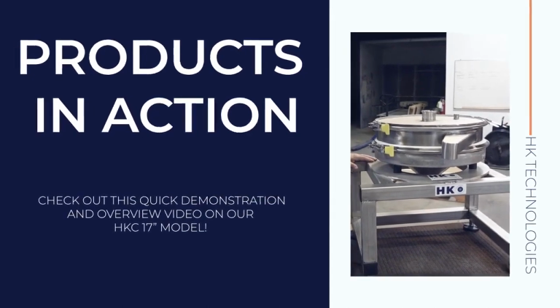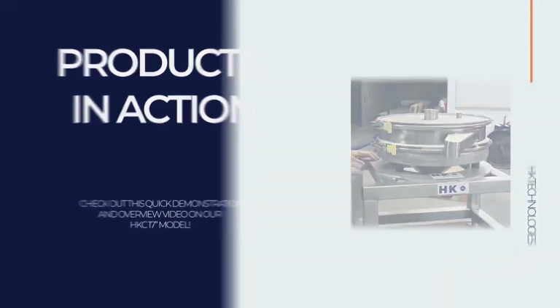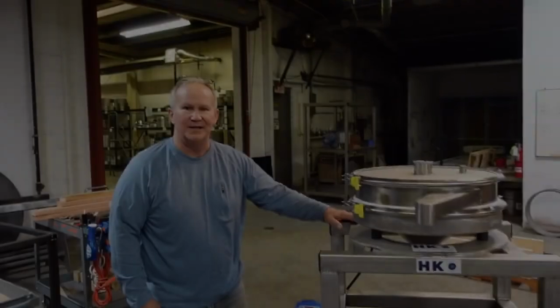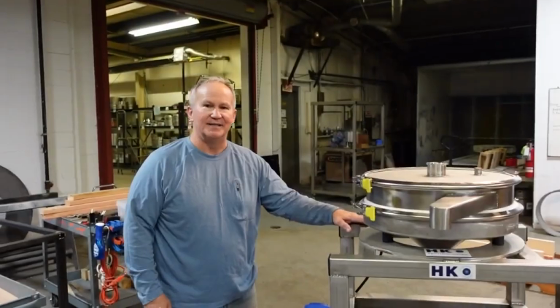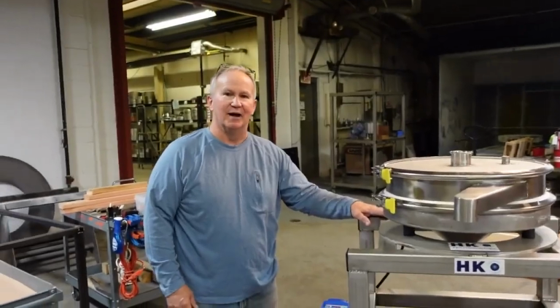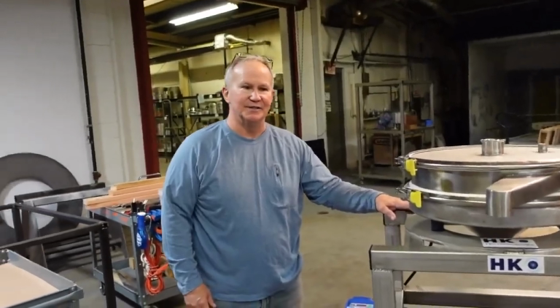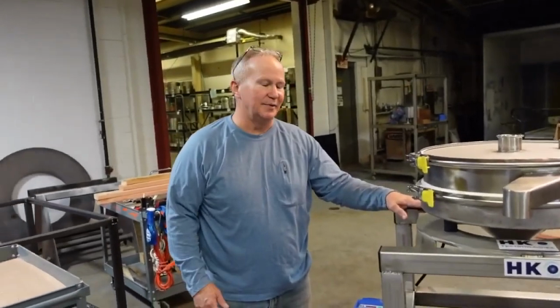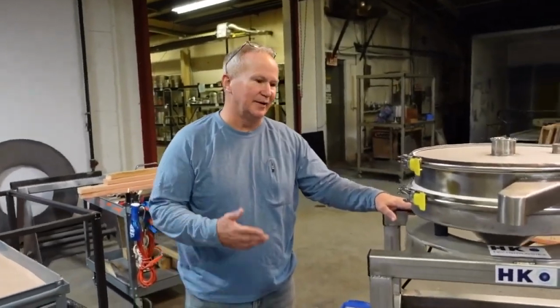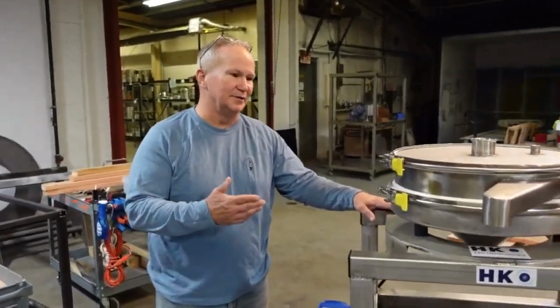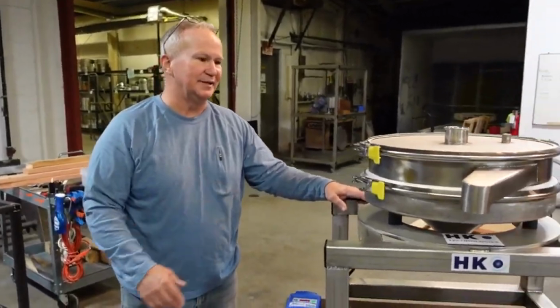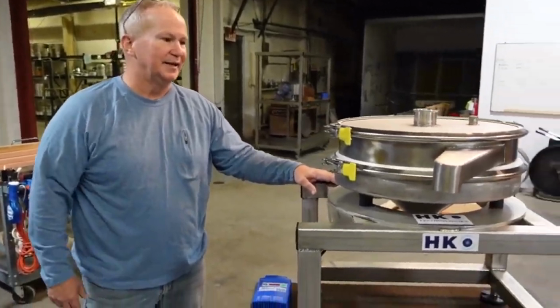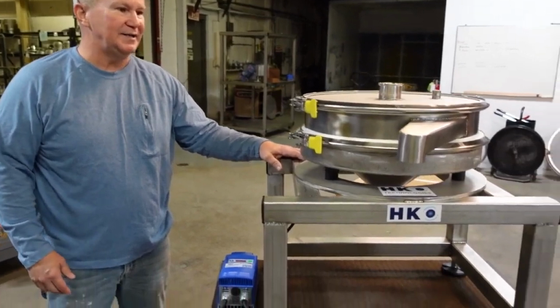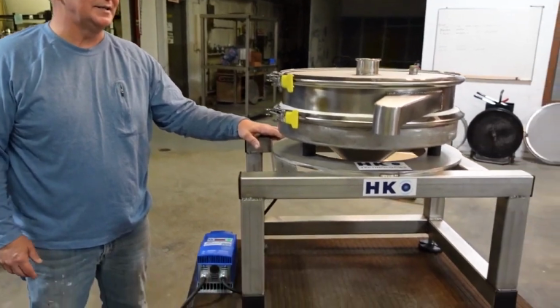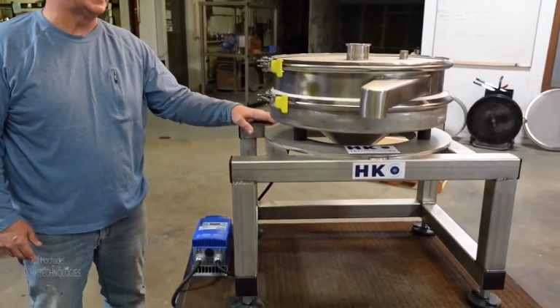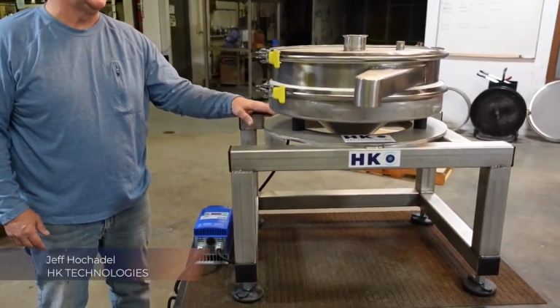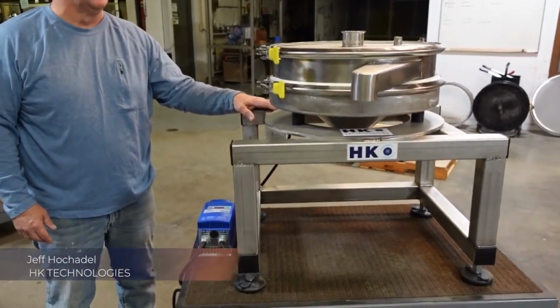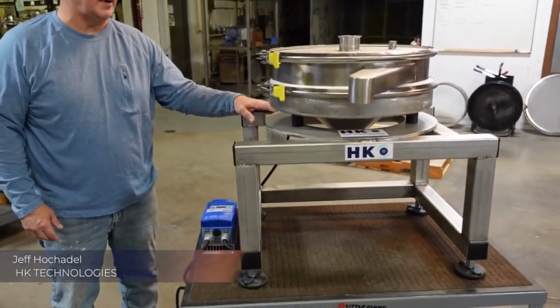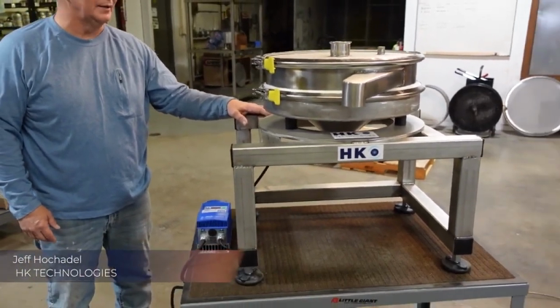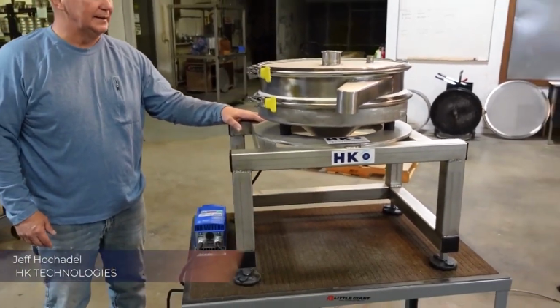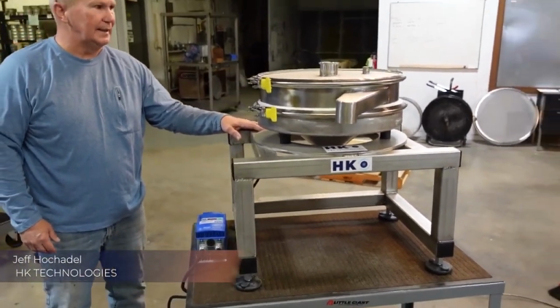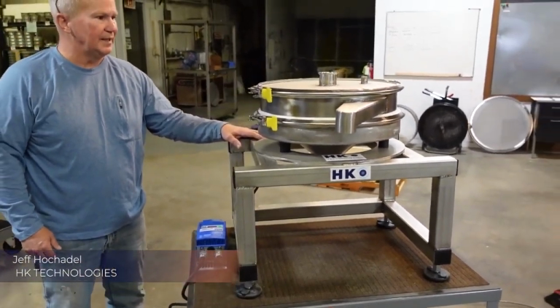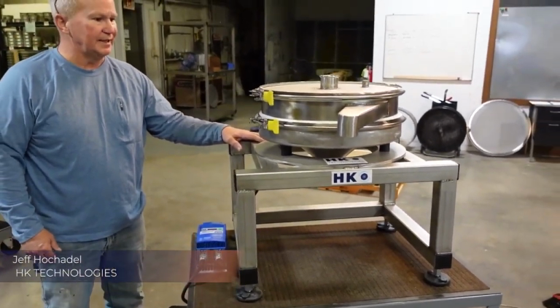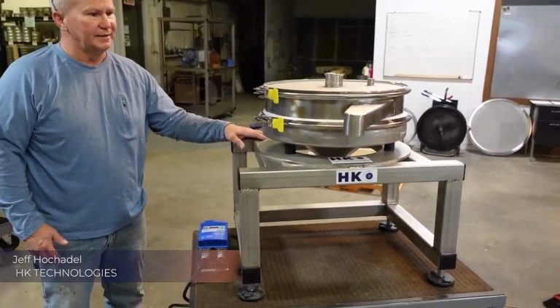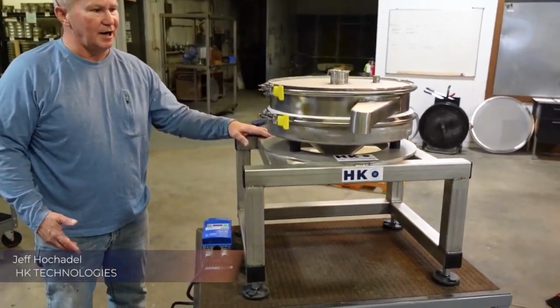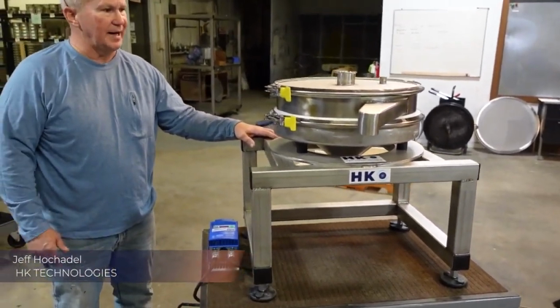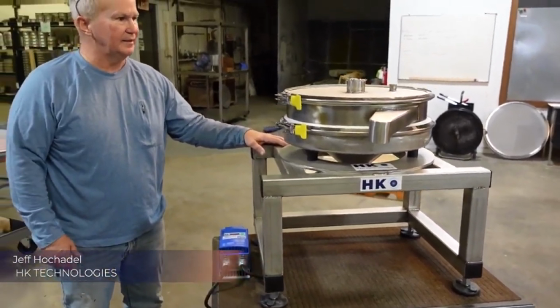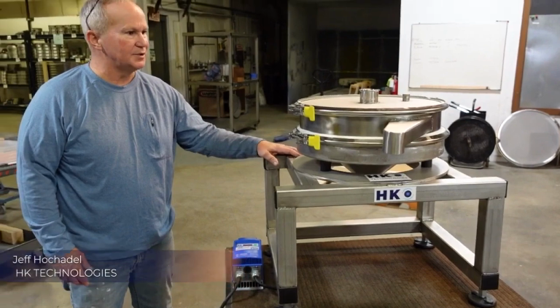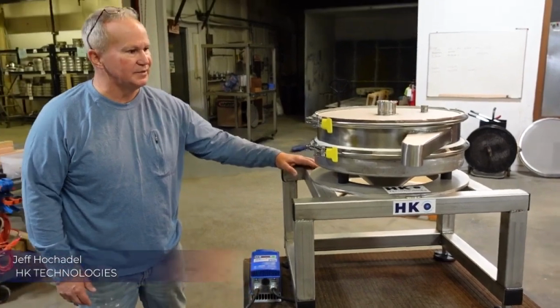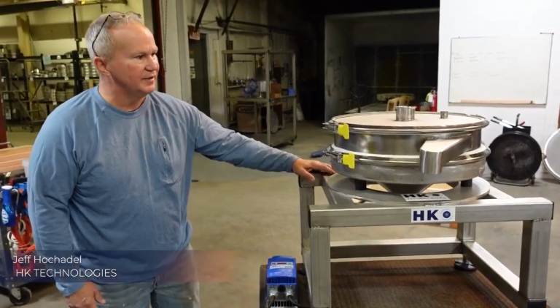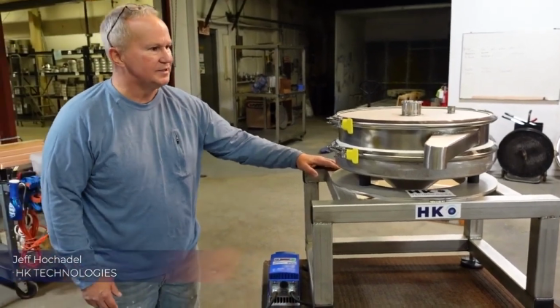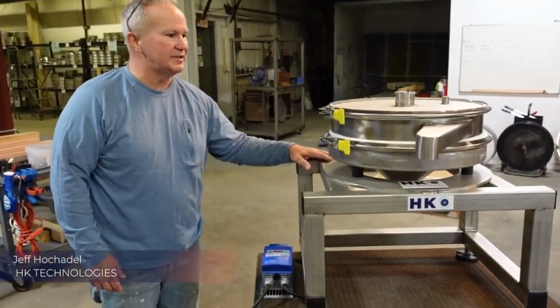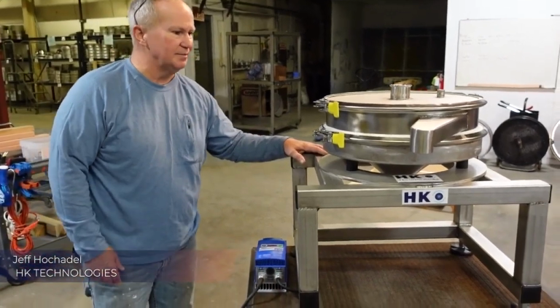With HK Technologies, I'm here to introduce the HK C-17 Low Profile. It's a compact, inexpensive sieving system.